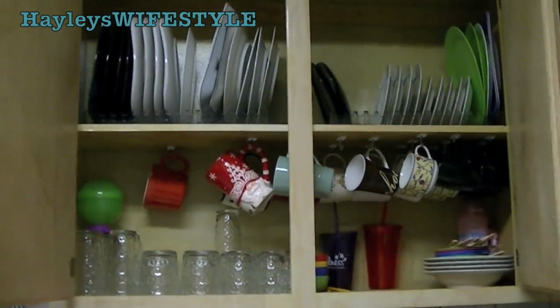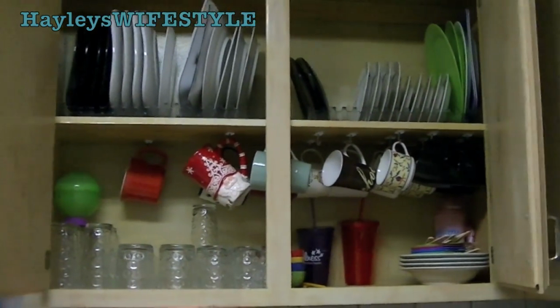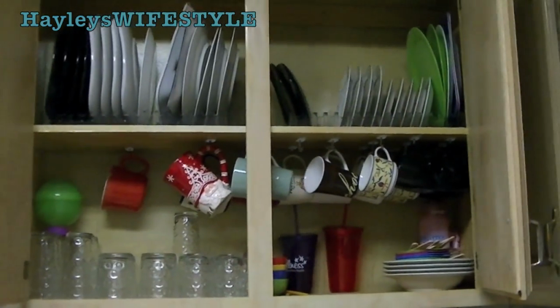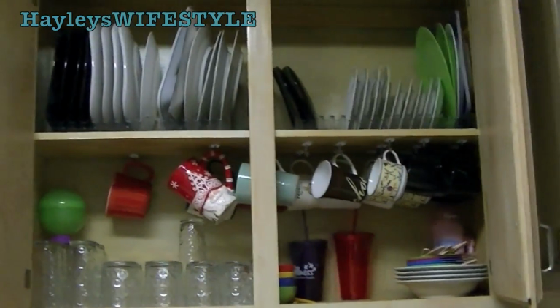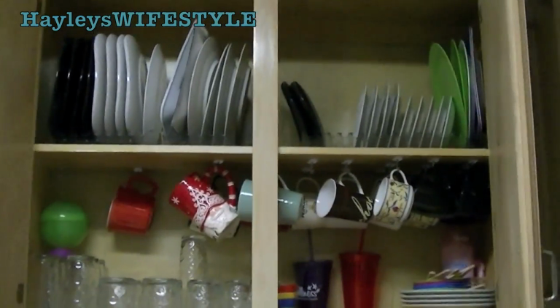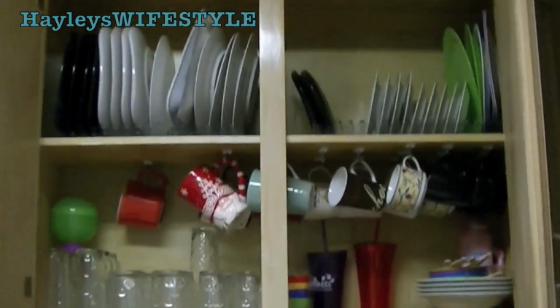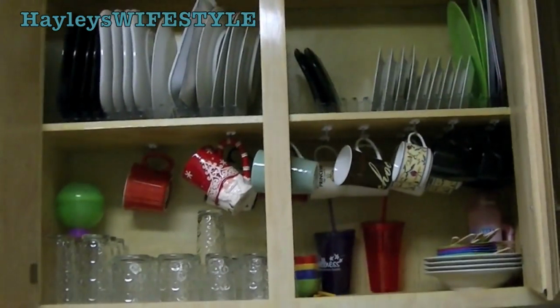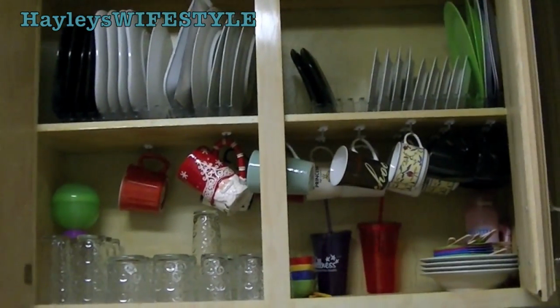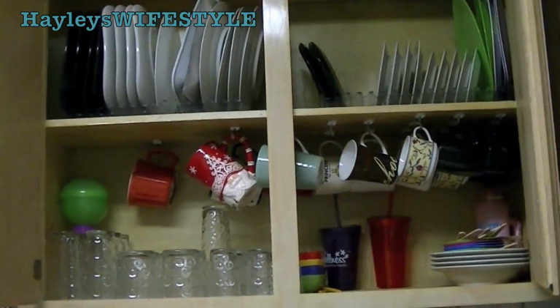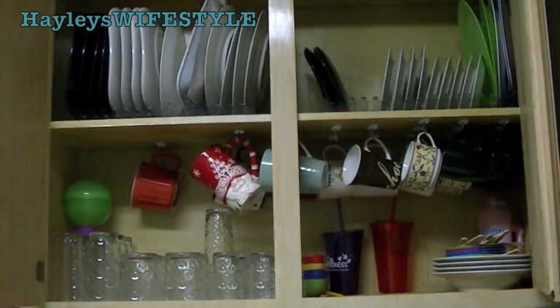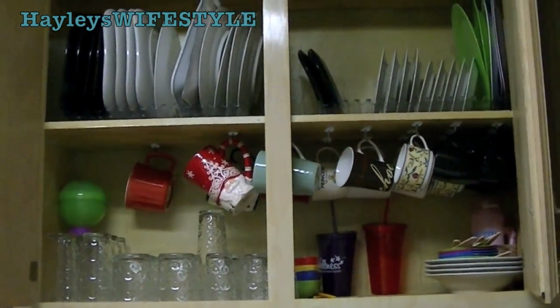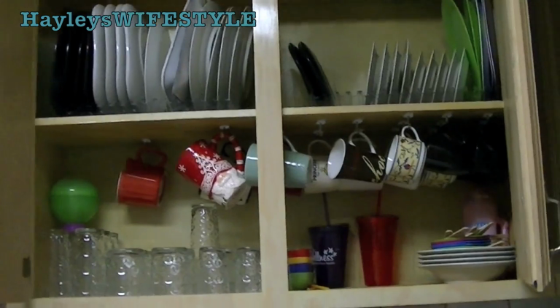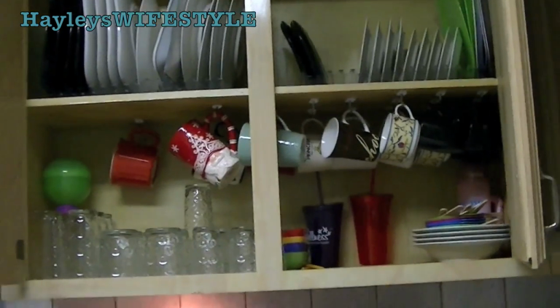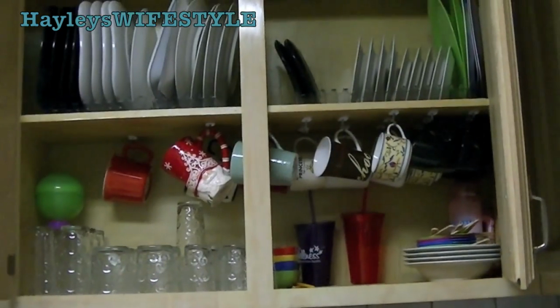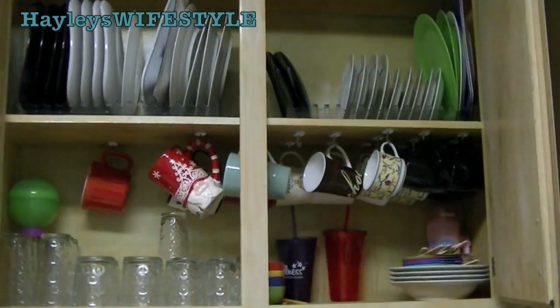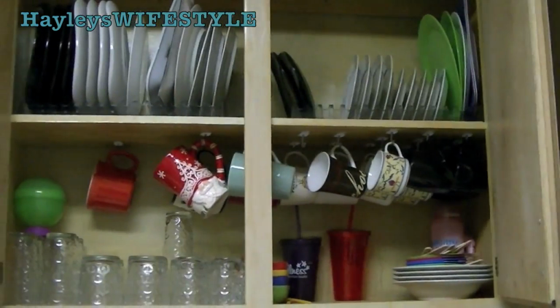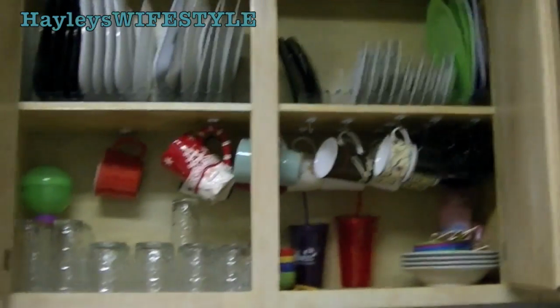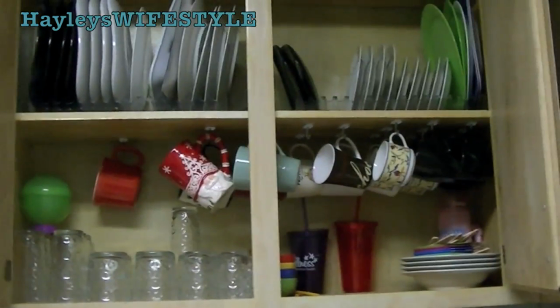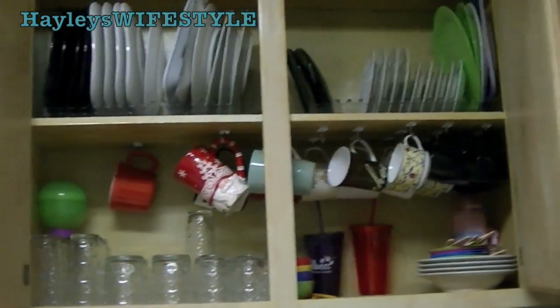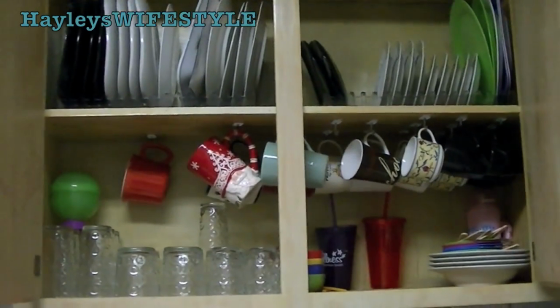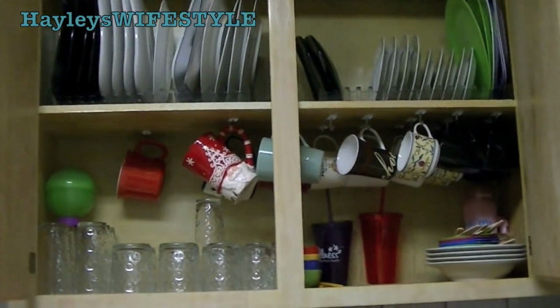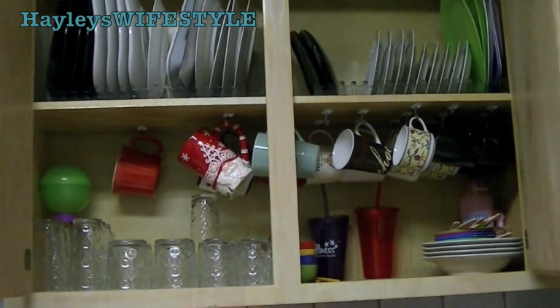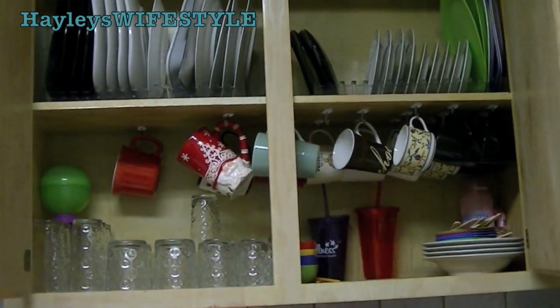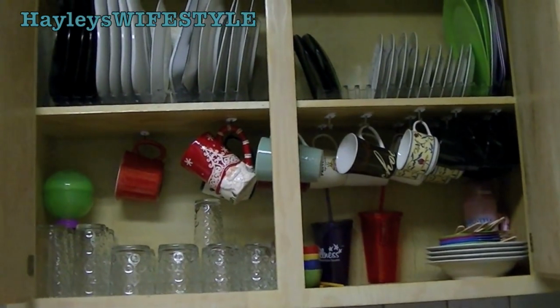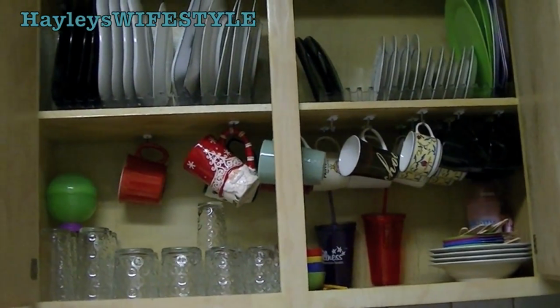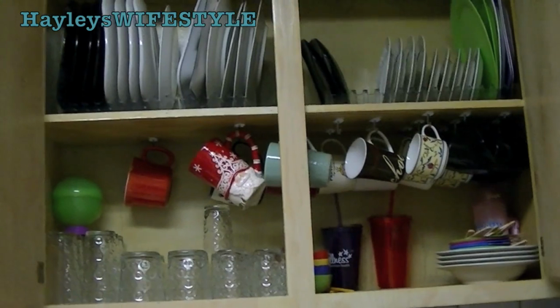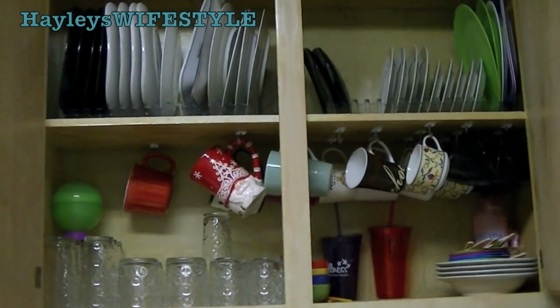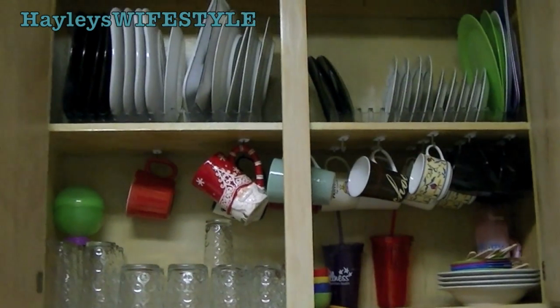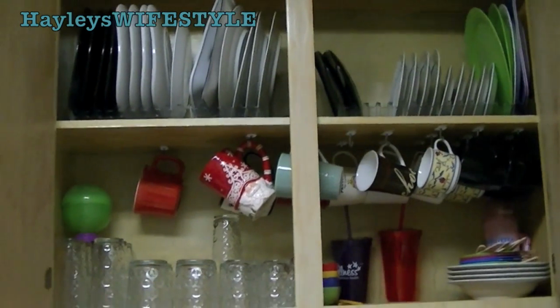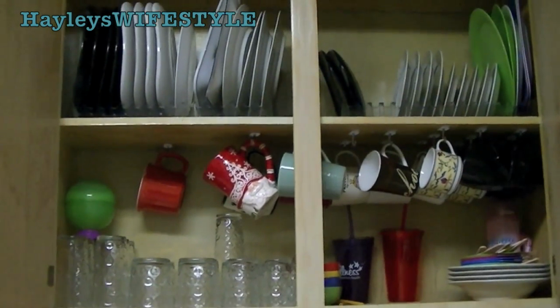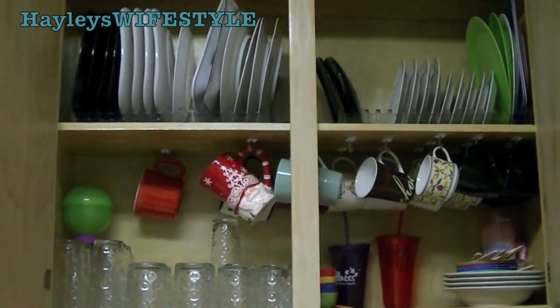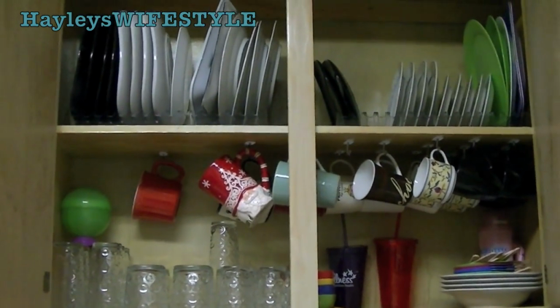I hope this helped you guys out, for those of you that drink coffee or hot cocoa like I do. This will keep it a lot more uniform and organized in your cabinets, and give you a lot more space to work with.